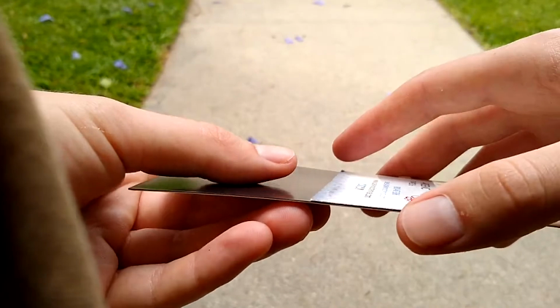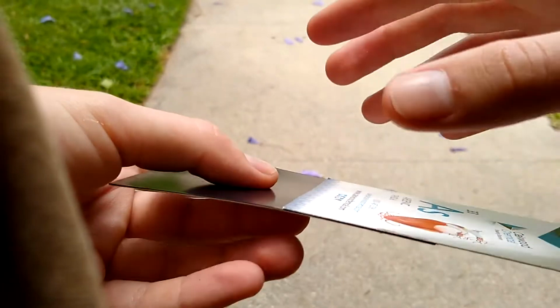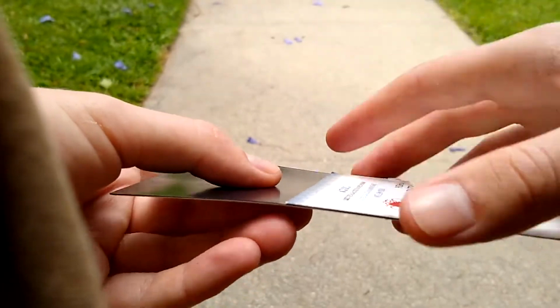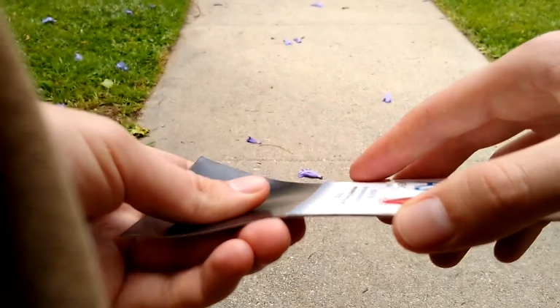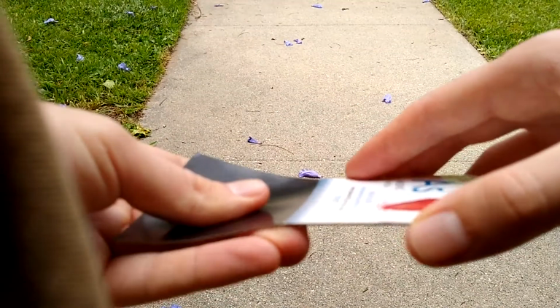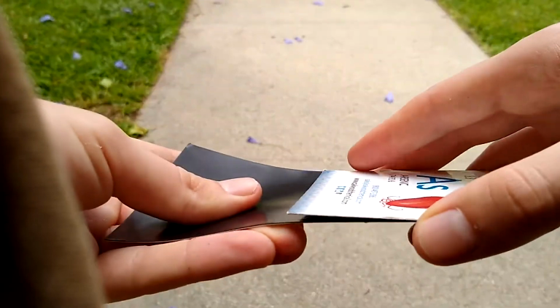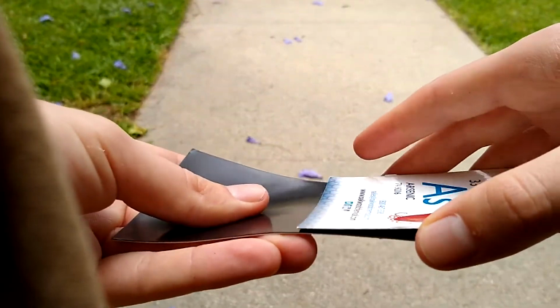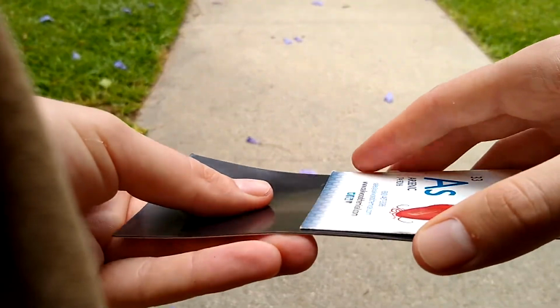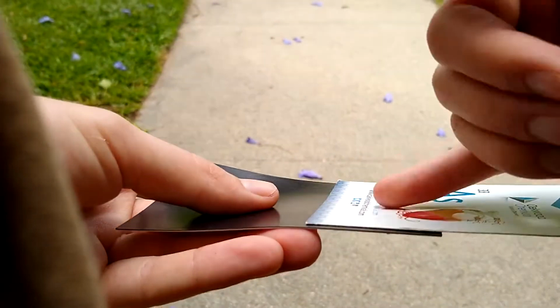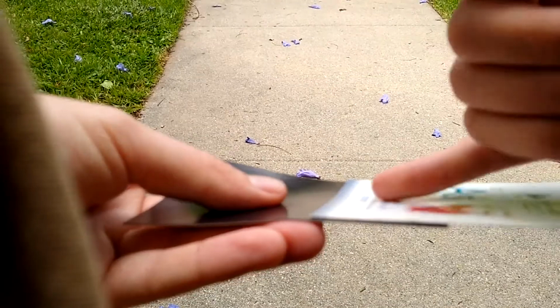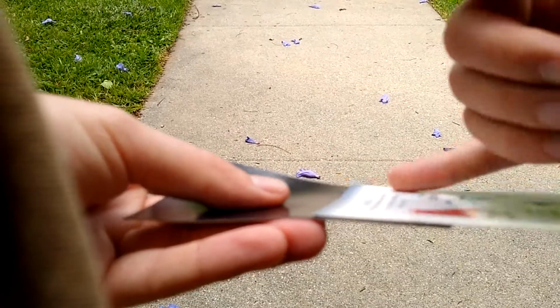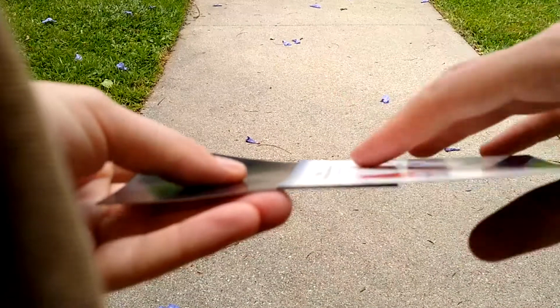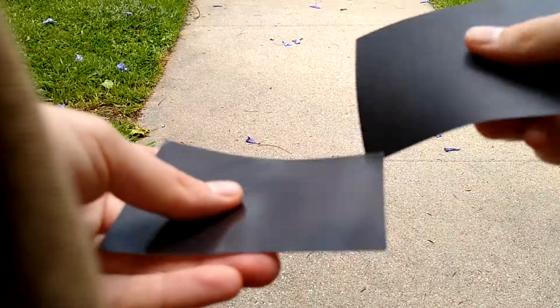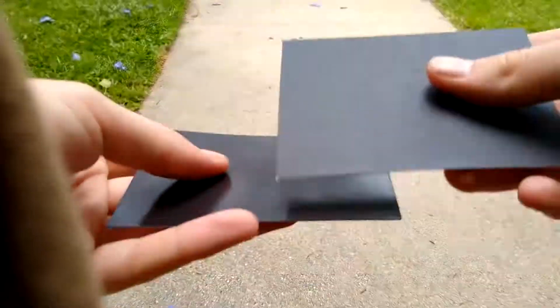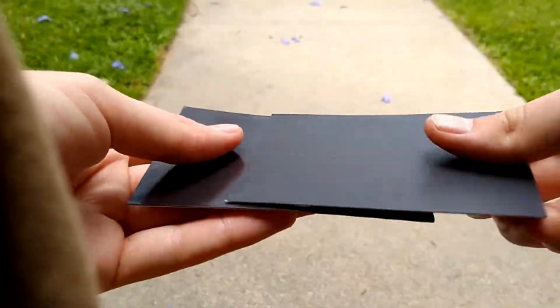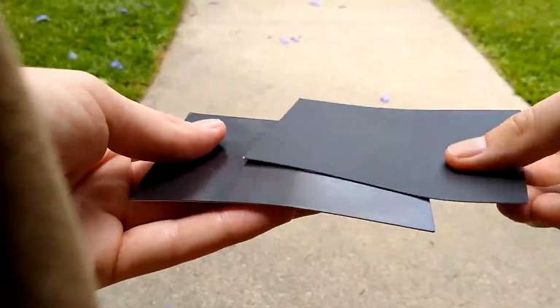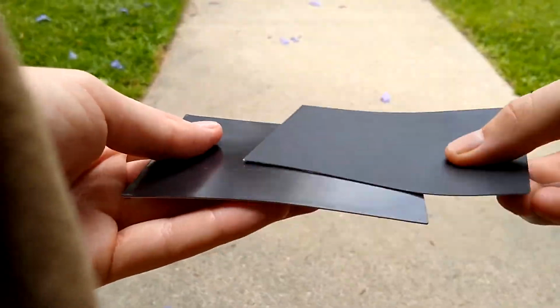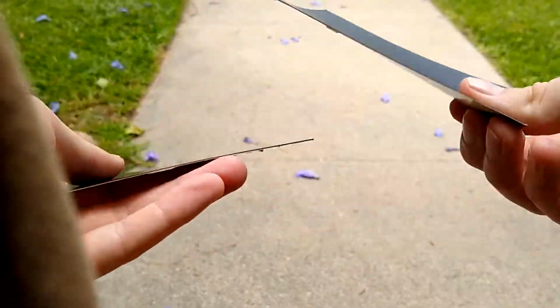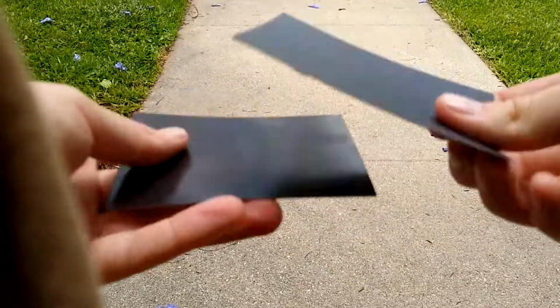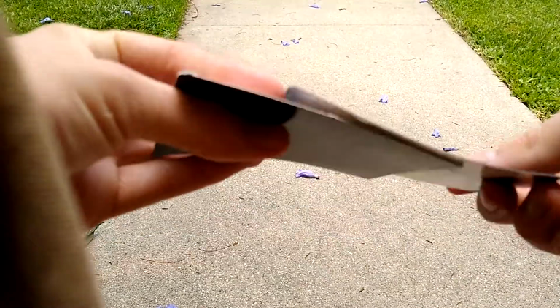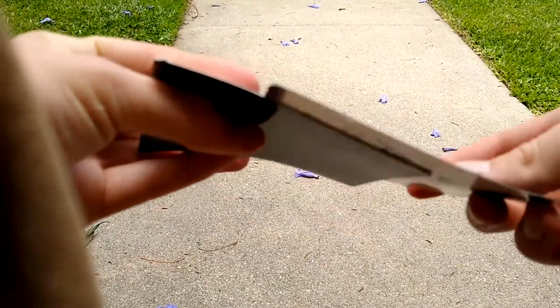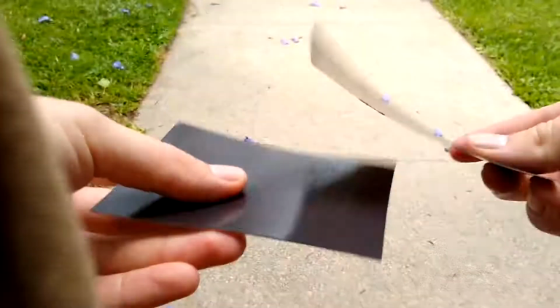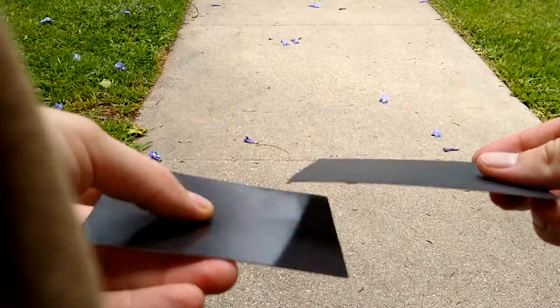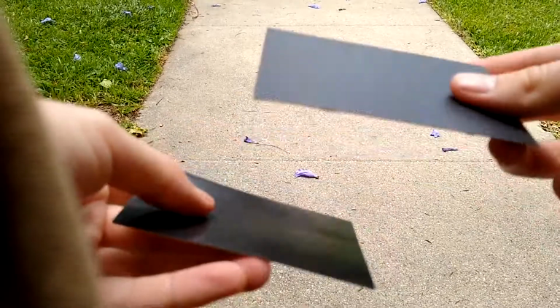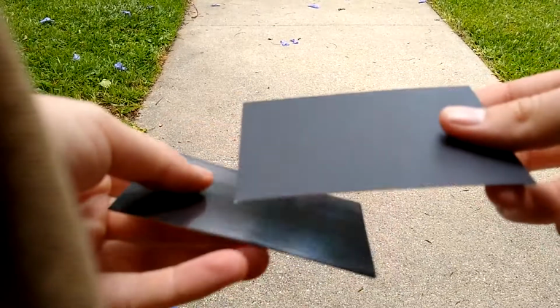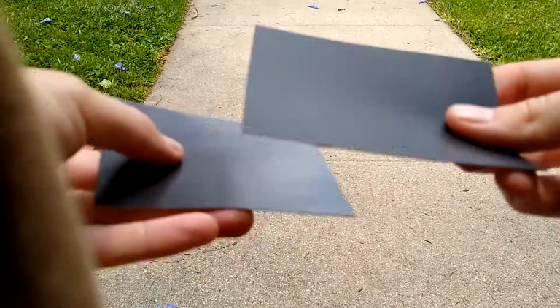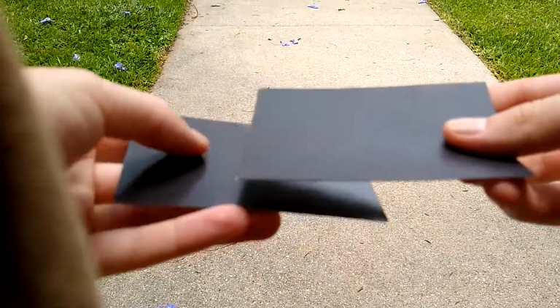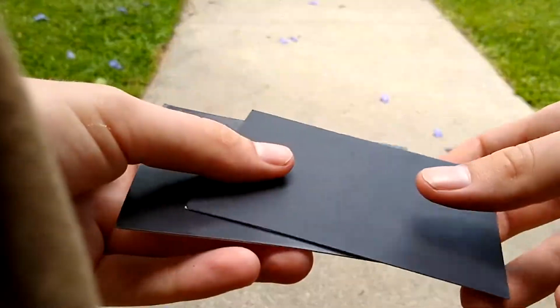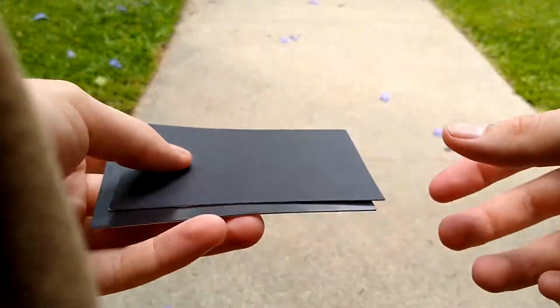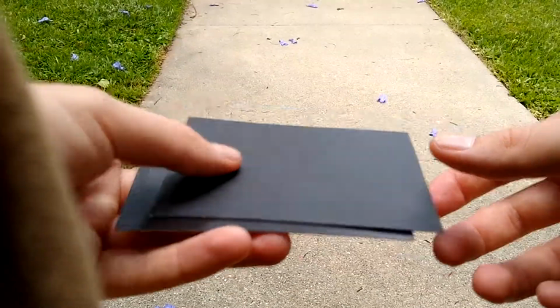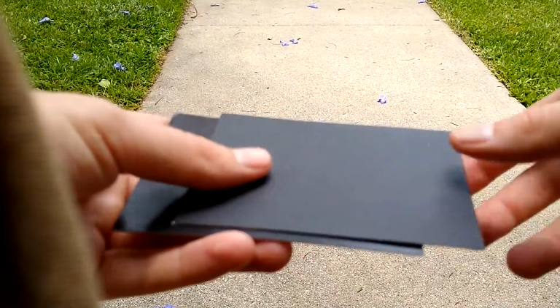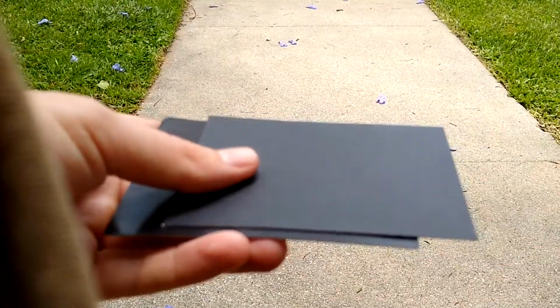They're going to push away from each other. You can actually feel that force — you can feel it pushing up, just like if there was something on the surface. But if you flip it around, nothing. You don't really feel anything here. So give it a shot and we'll see if we can understand how magnets work a little better.